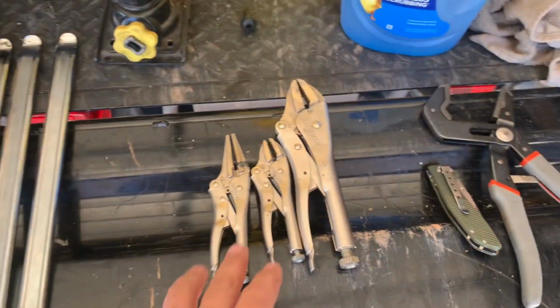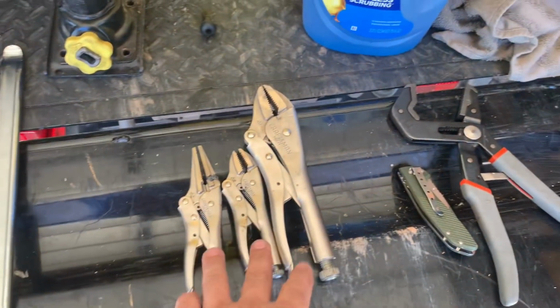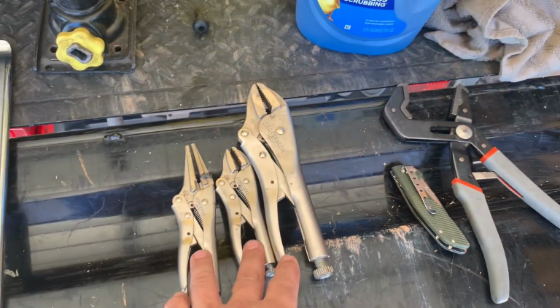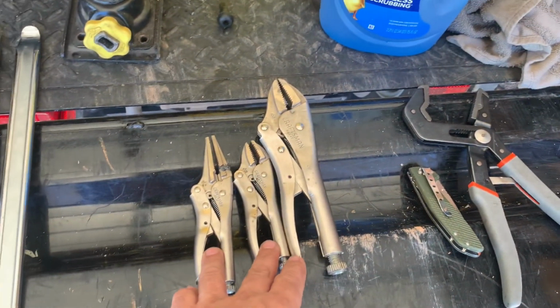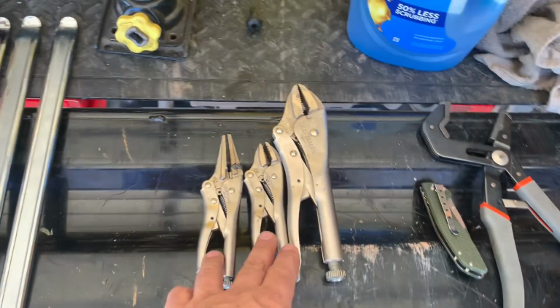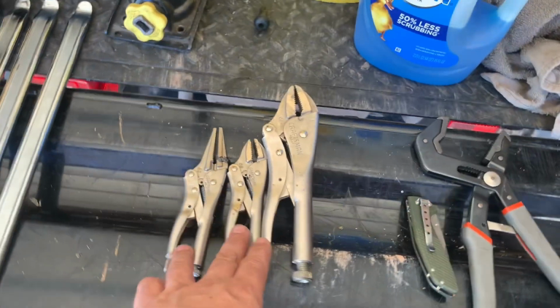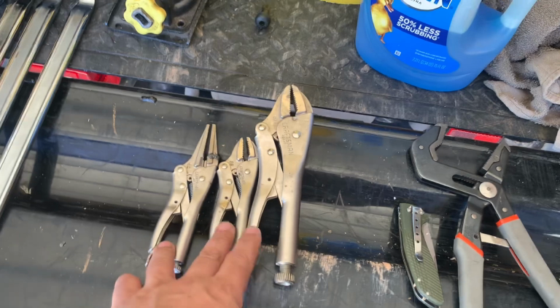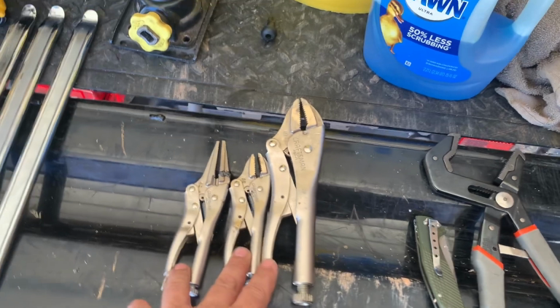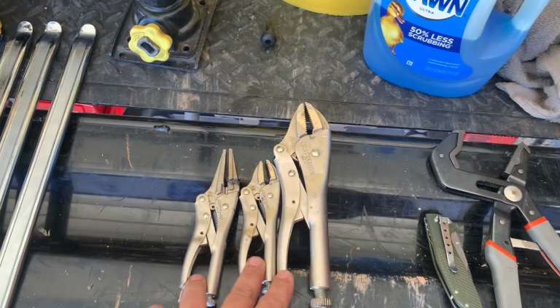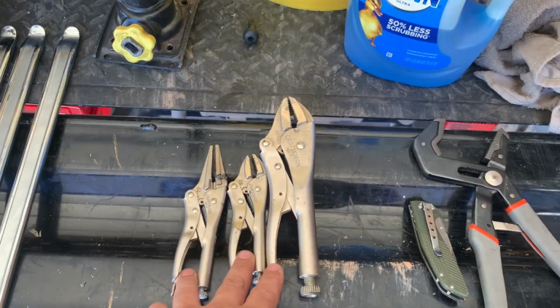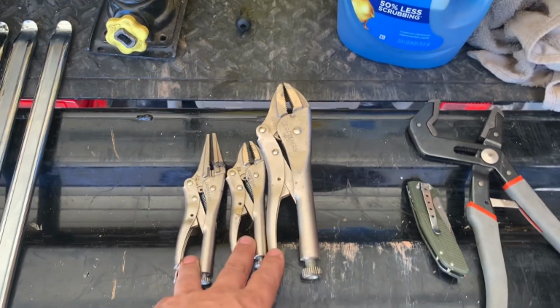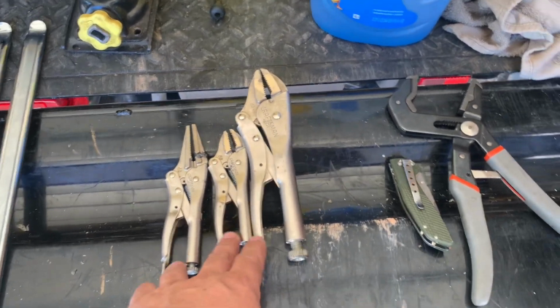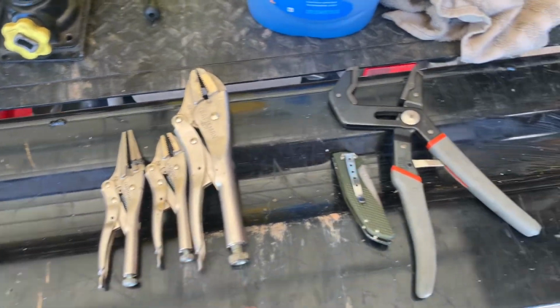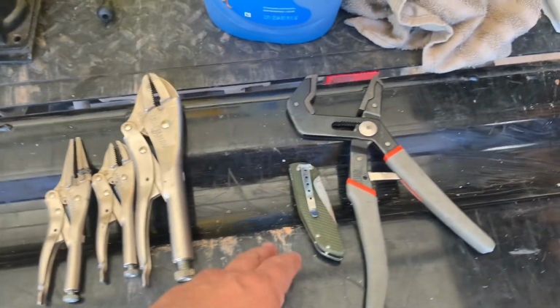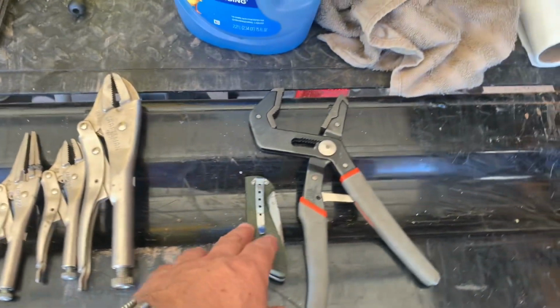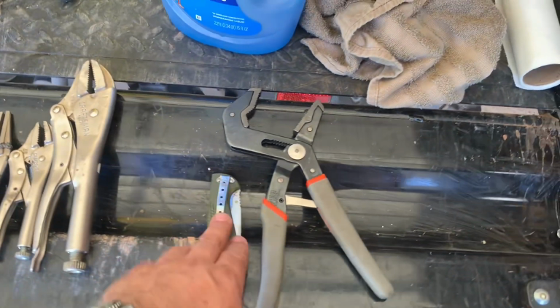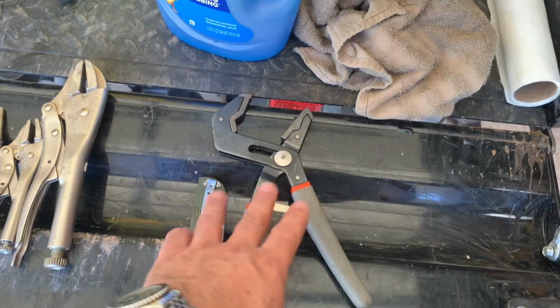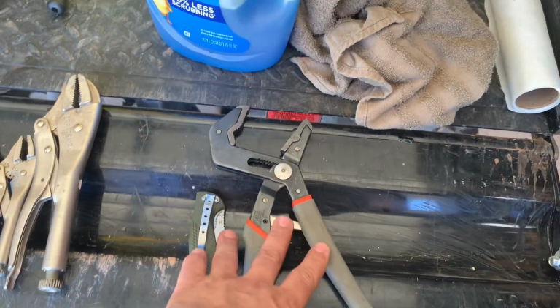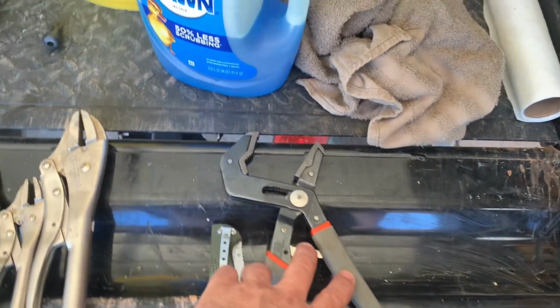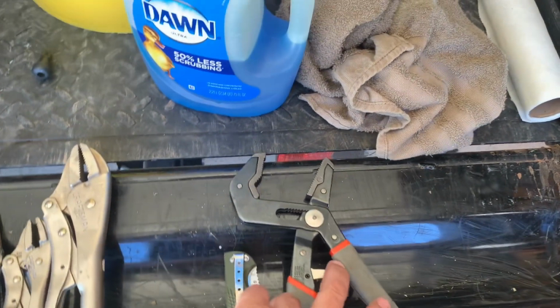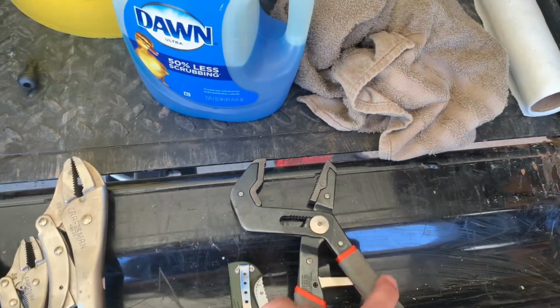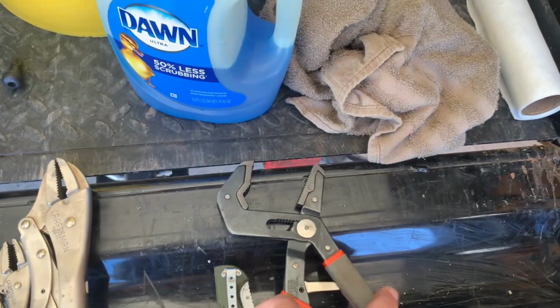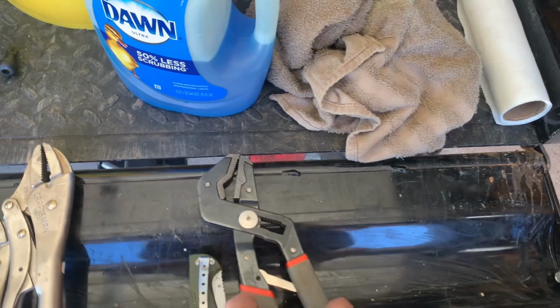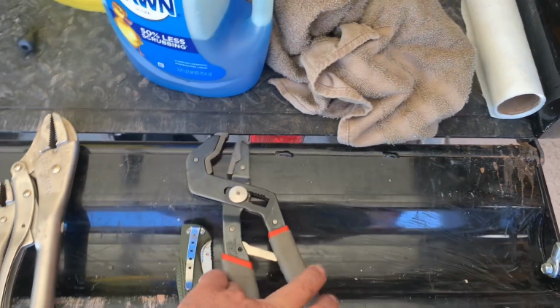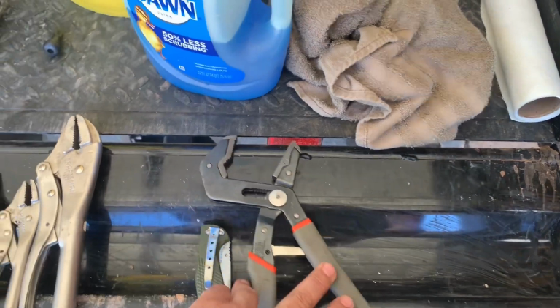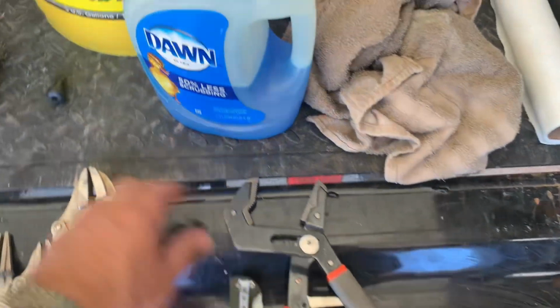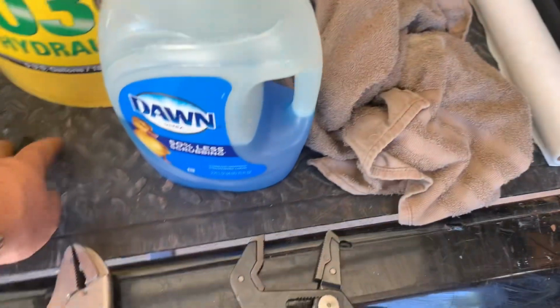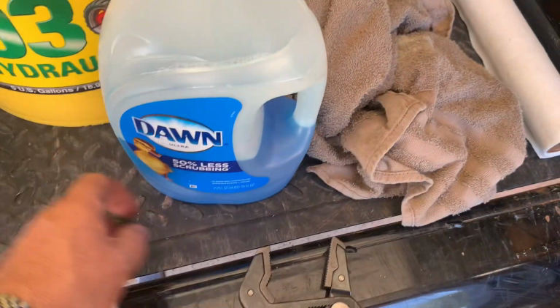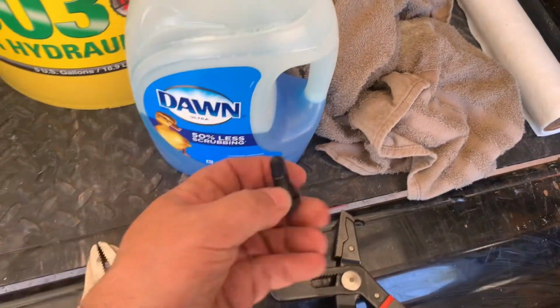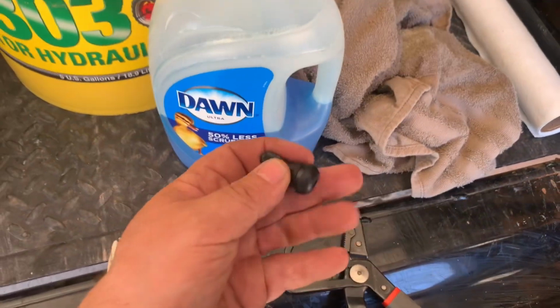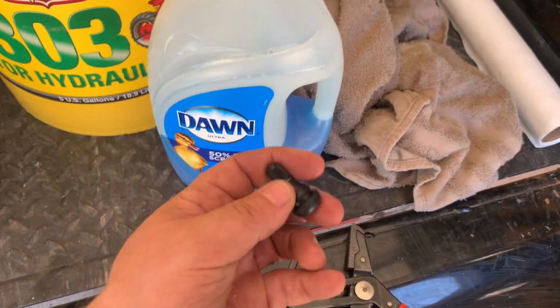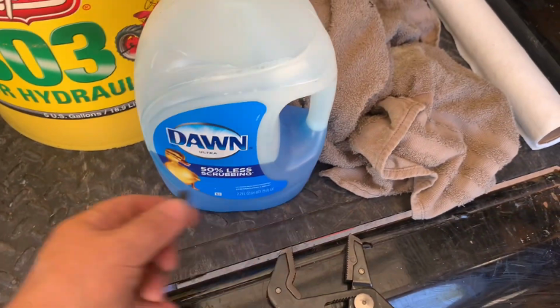You're going to need some vice grips — it's going to be helpful to mount the new tire back on the rim. And you're going to need a knife and some pliers so you can cut off the old valve and tear it out.